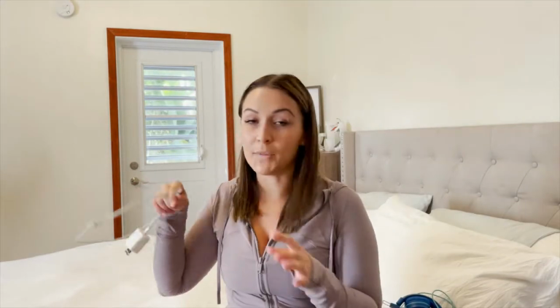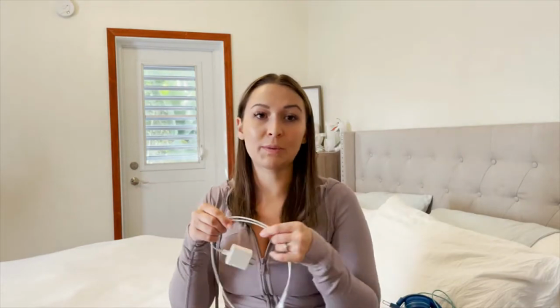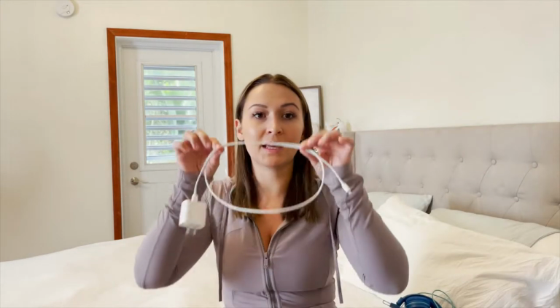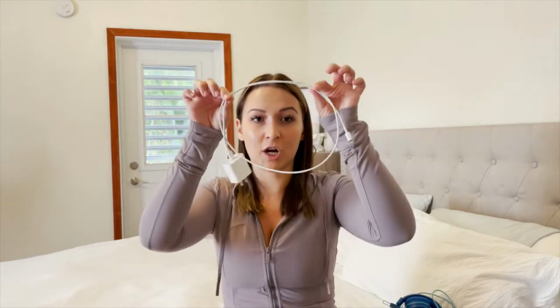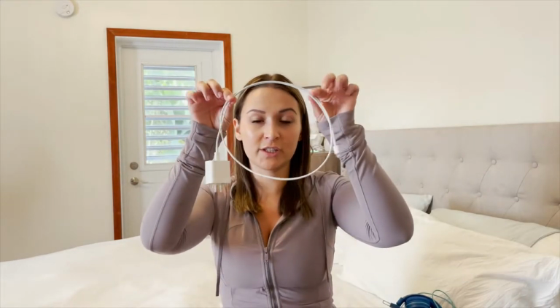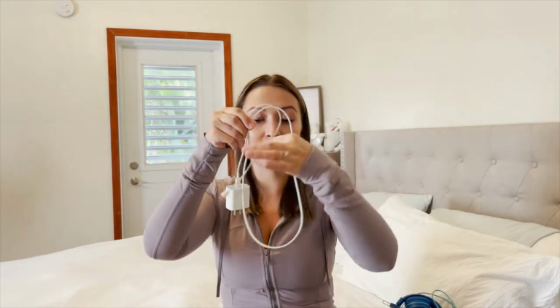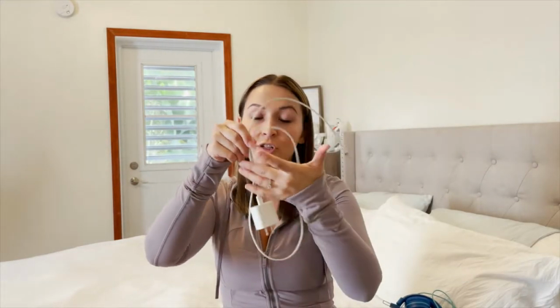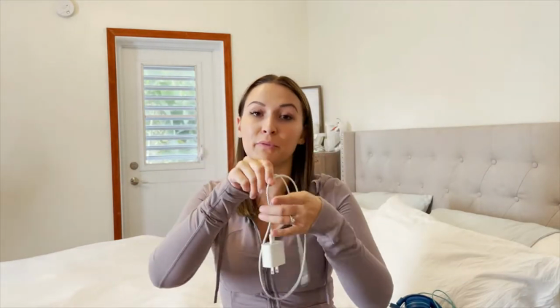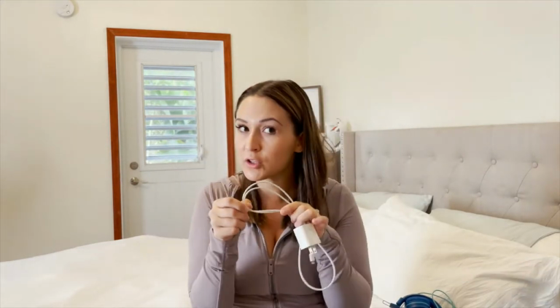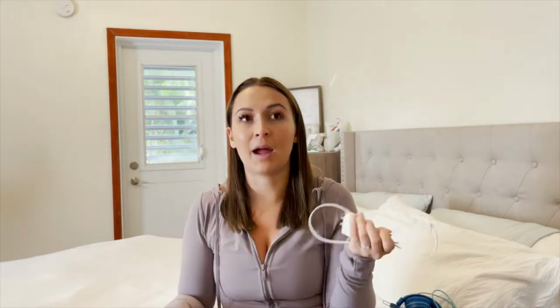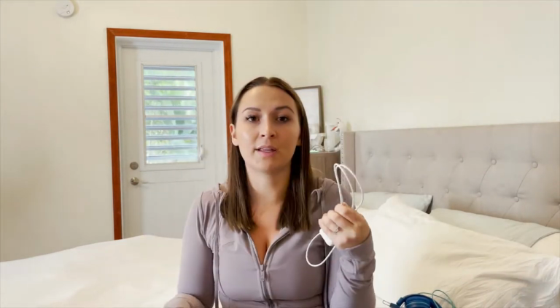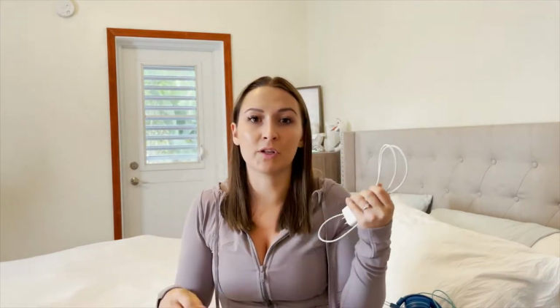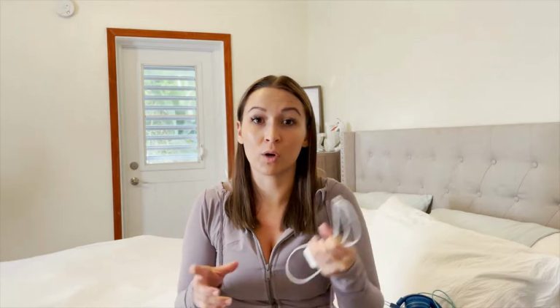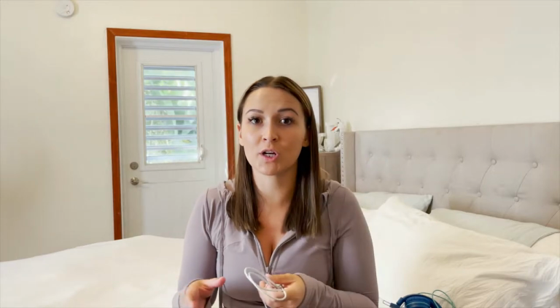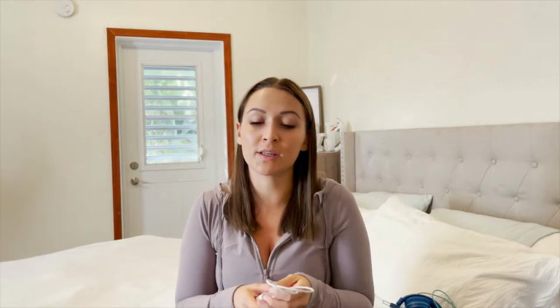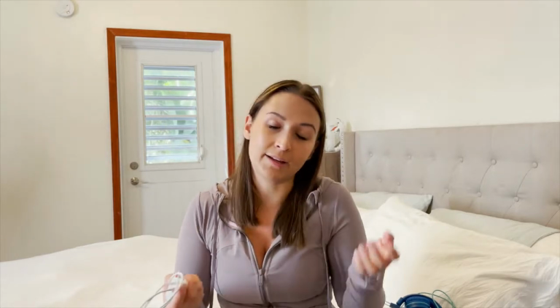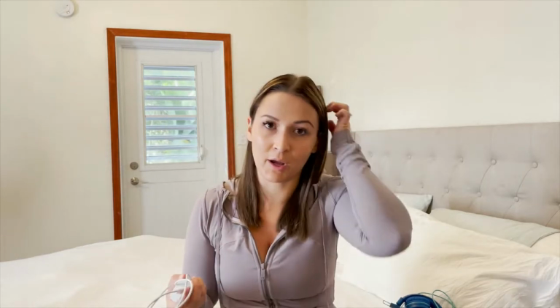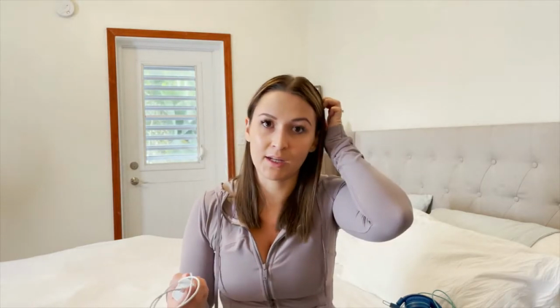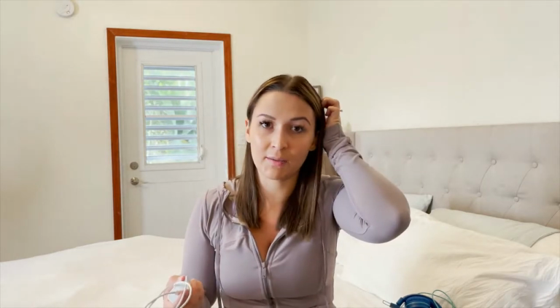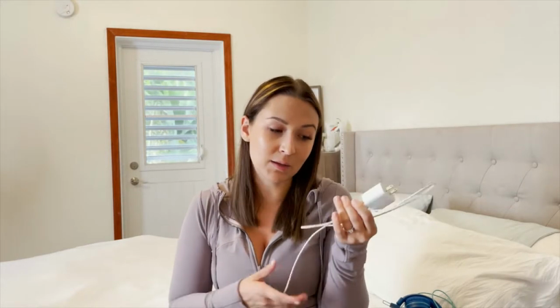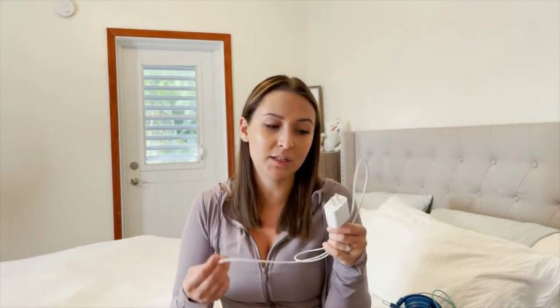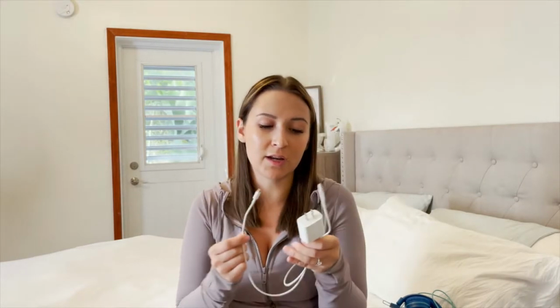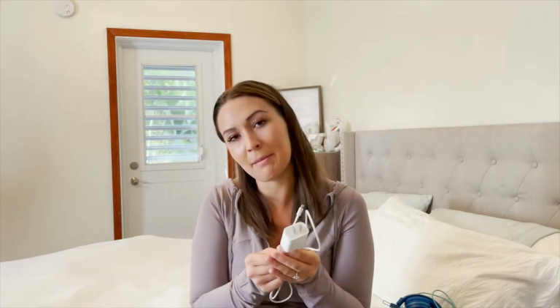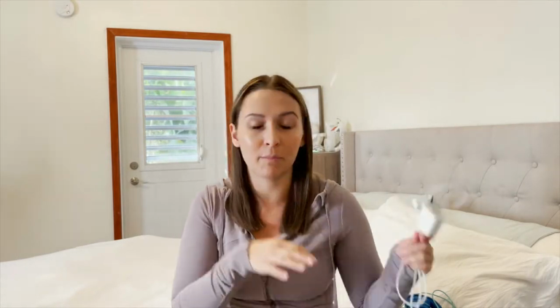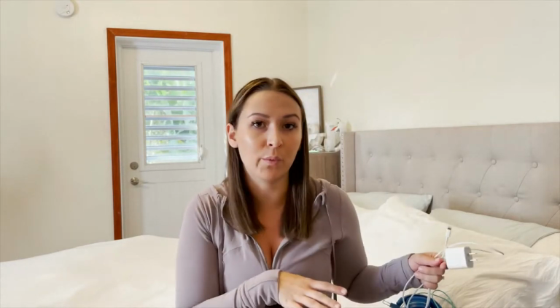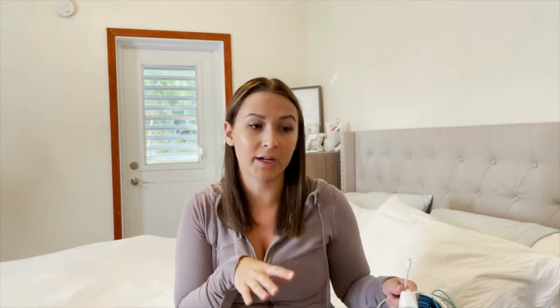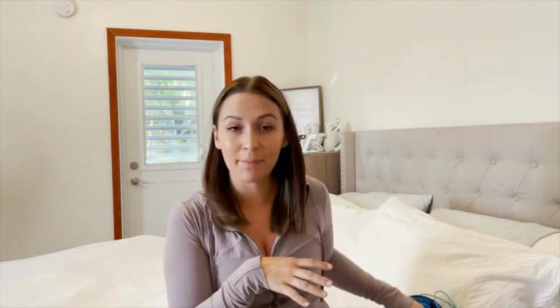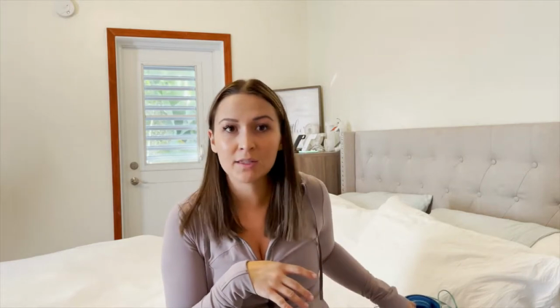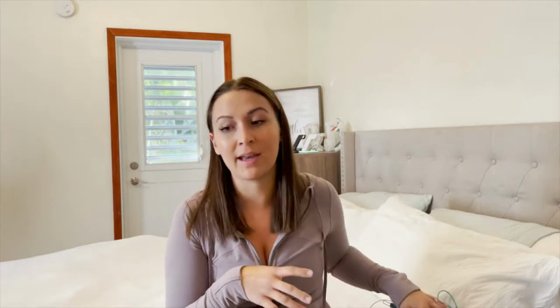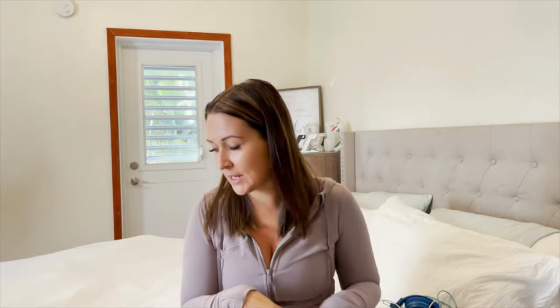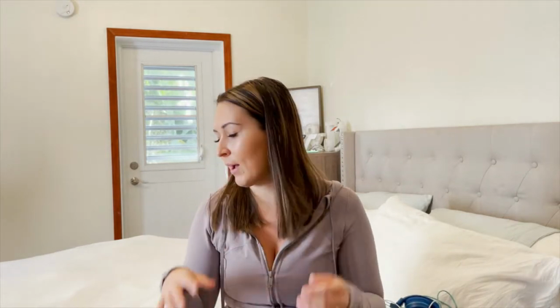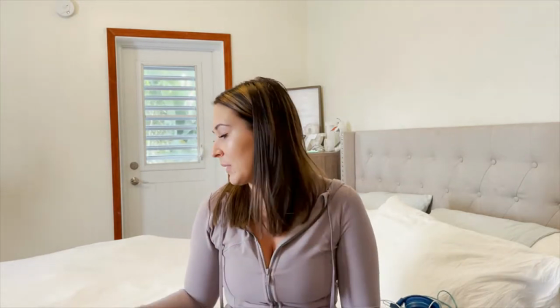Most planes have chargers now, so make sure to bring your charger. I brought a bunch of portable chargers and ended up not really needing them. Put a charger with your kid's iPad so that if it dies you have something.